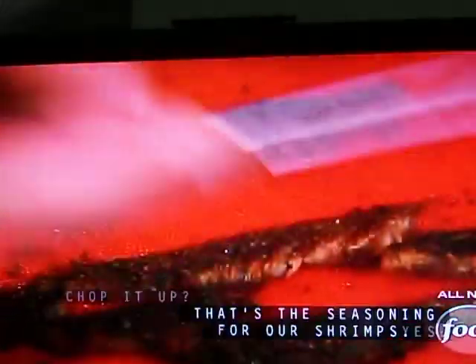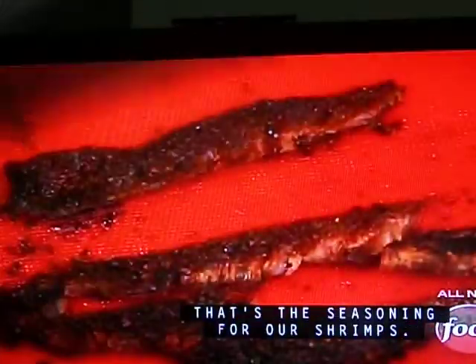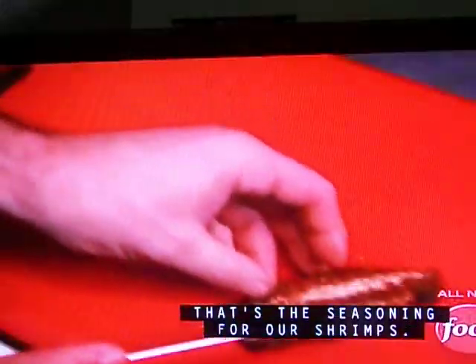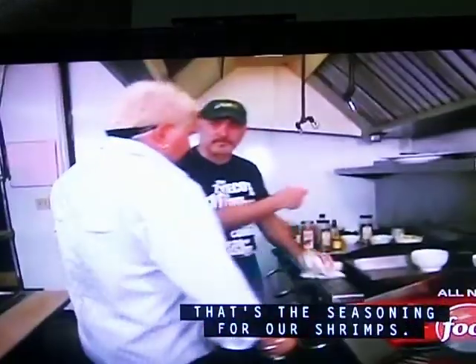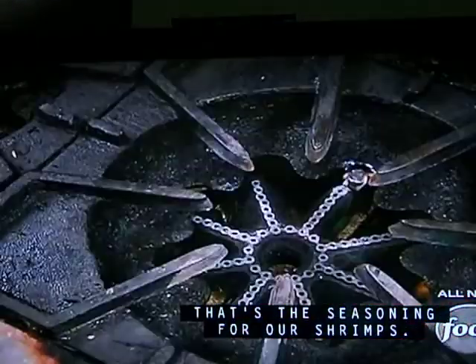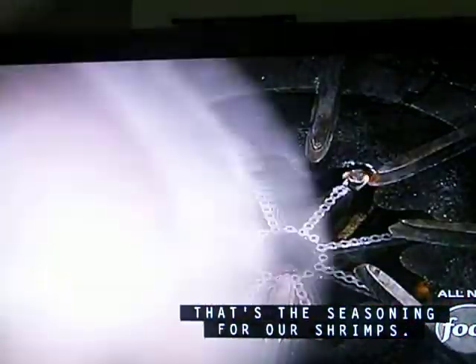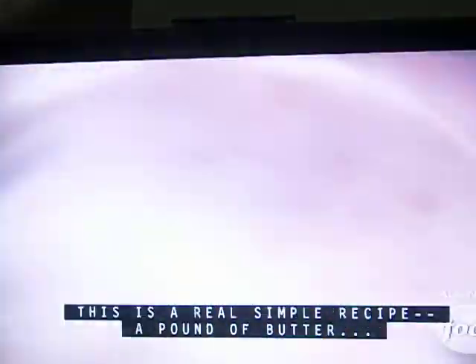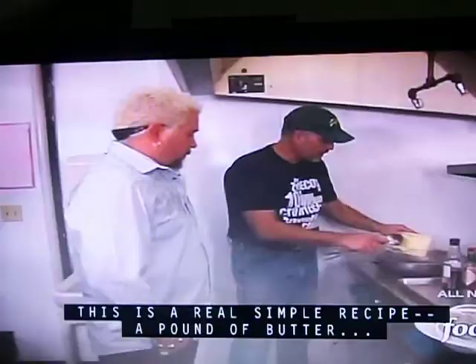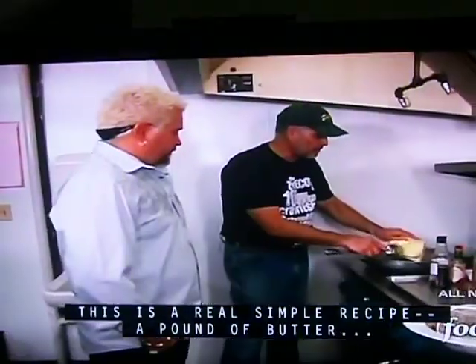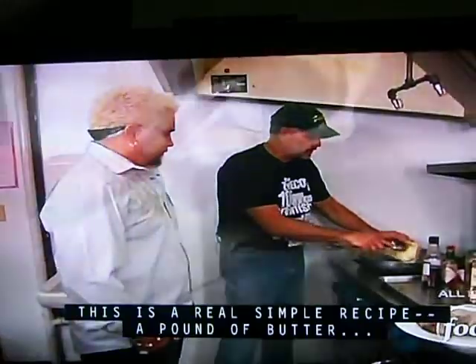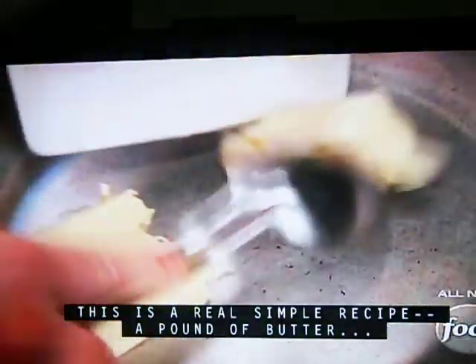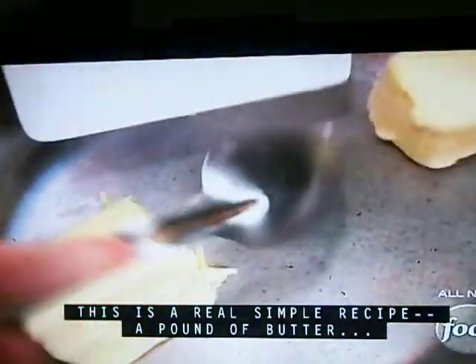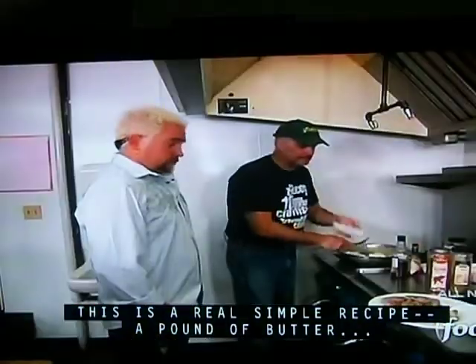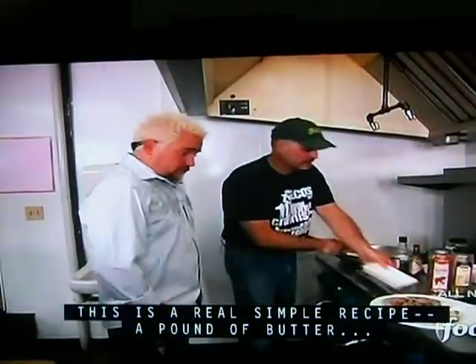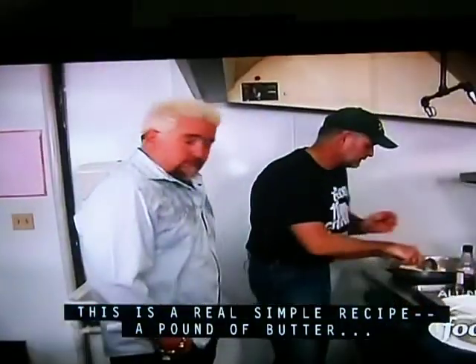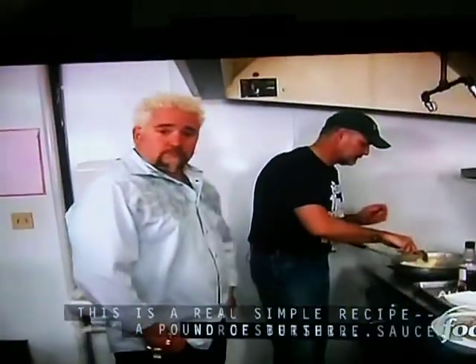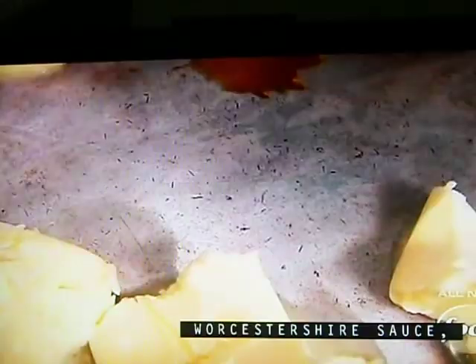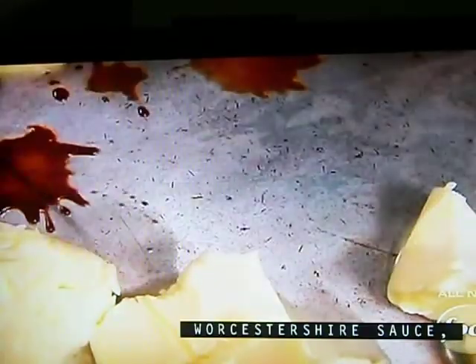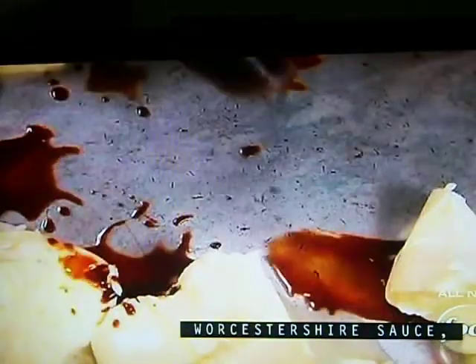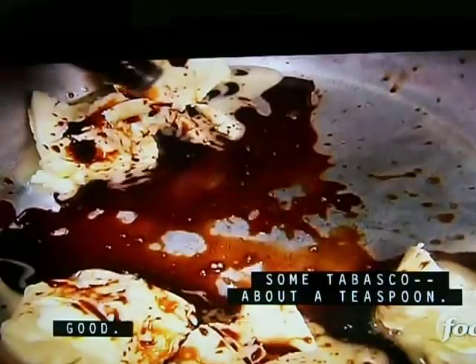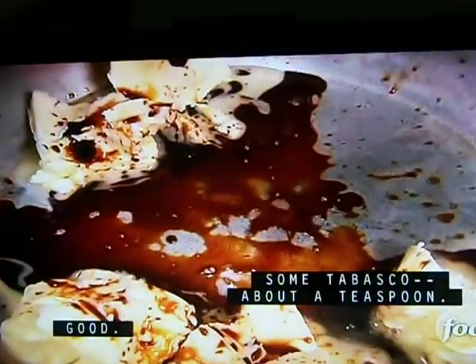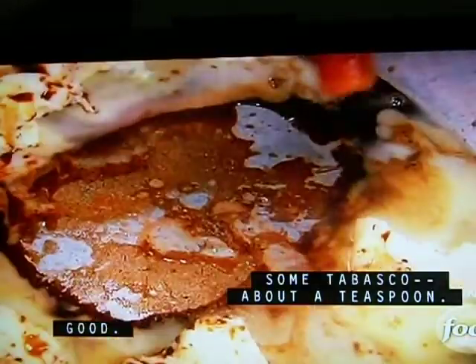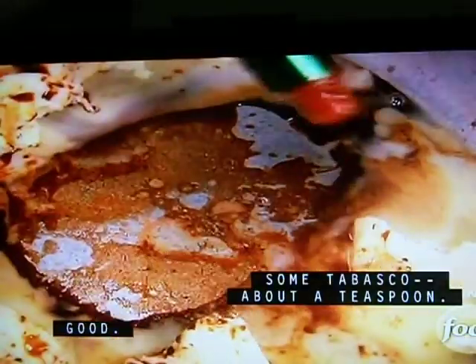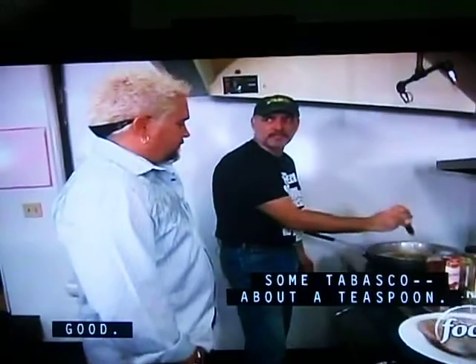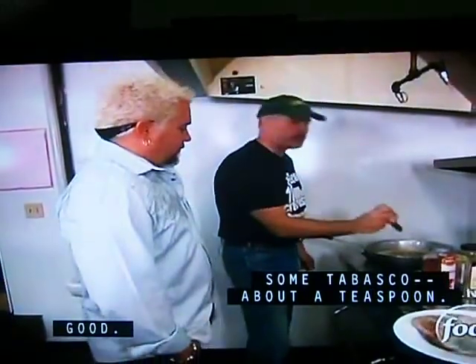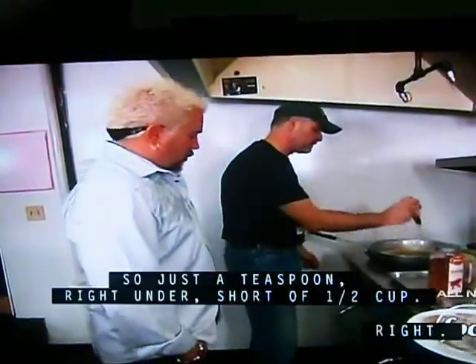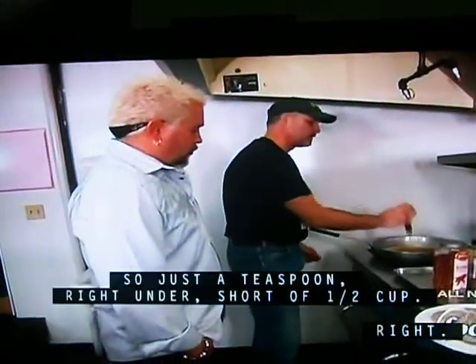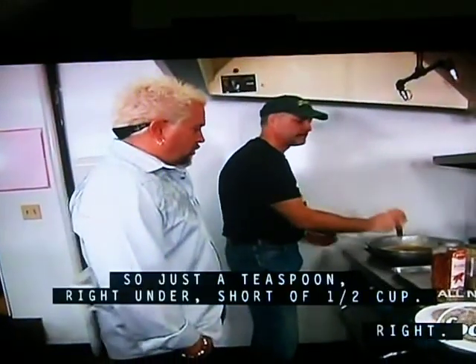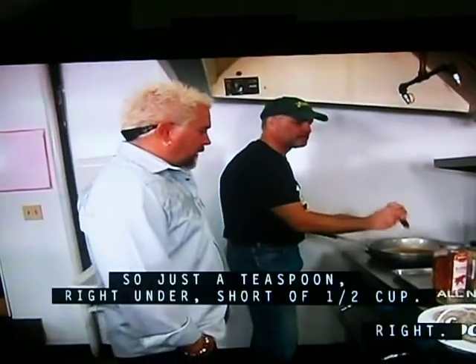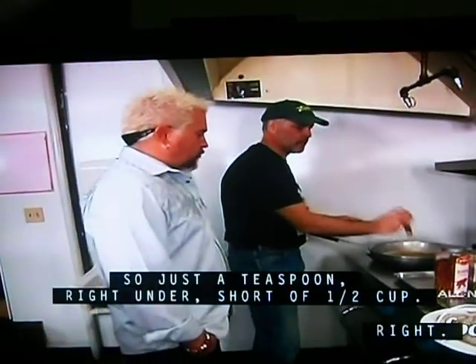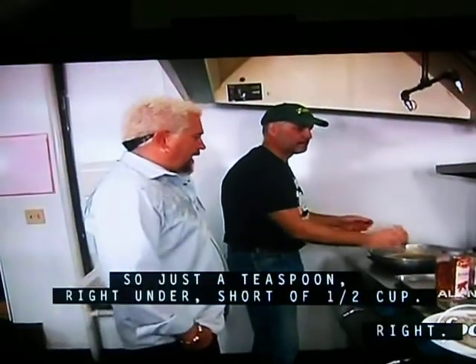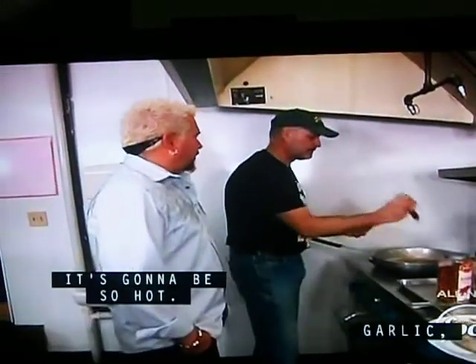That's the seasoning for our shrimps. This is a real simple recipe. Pound butter — we'll just add a sauce. Tabasco, just a teaspoon right in there. About half a cup.